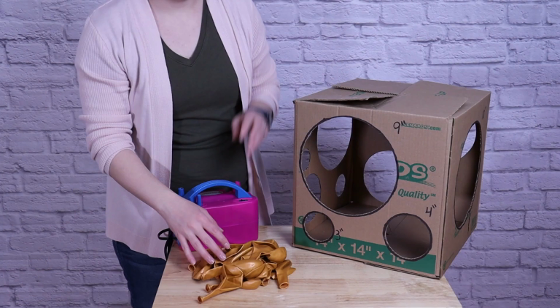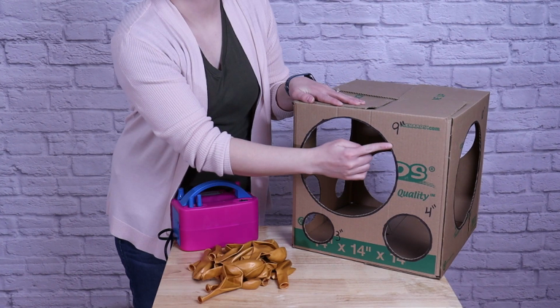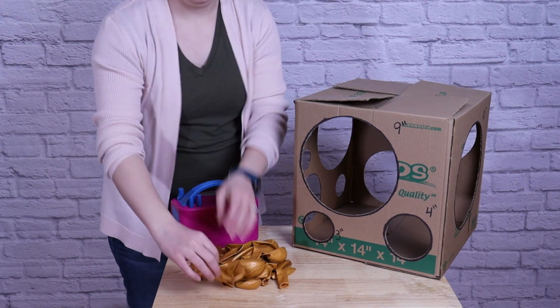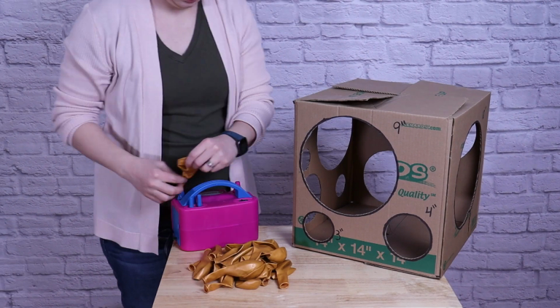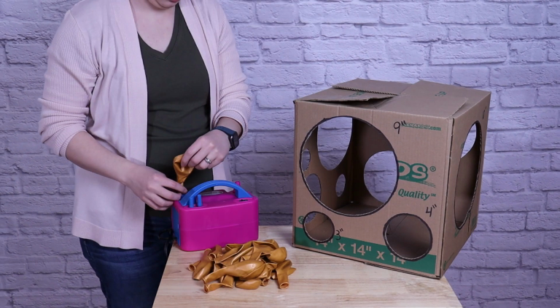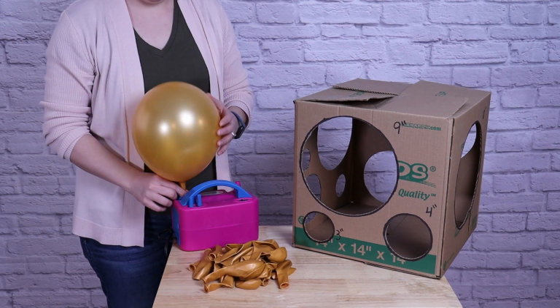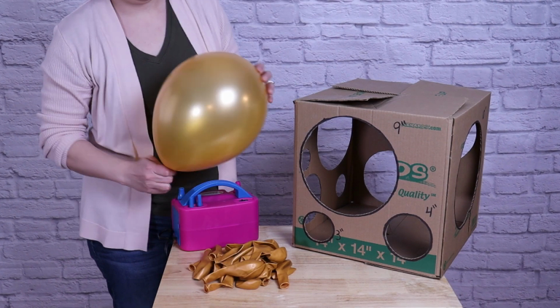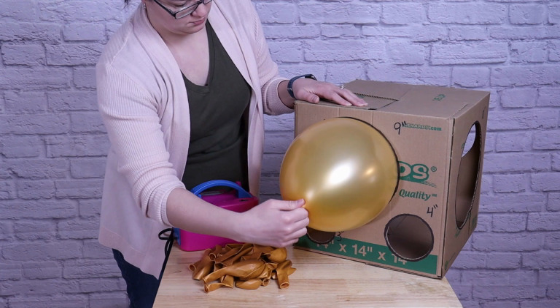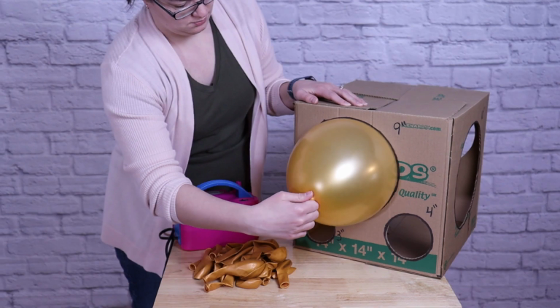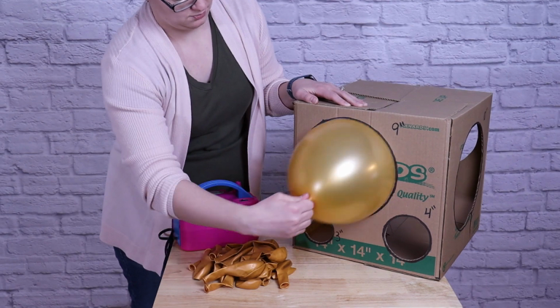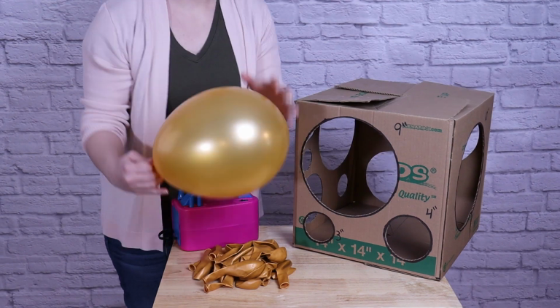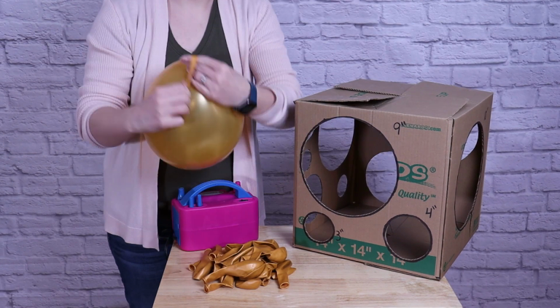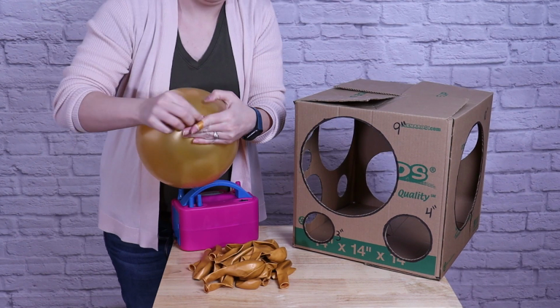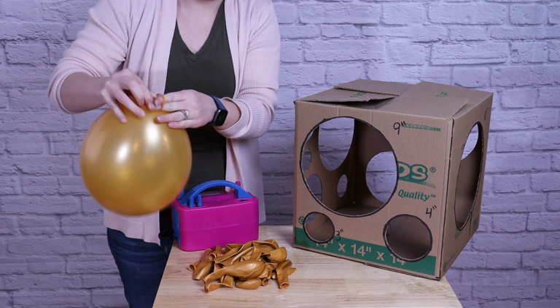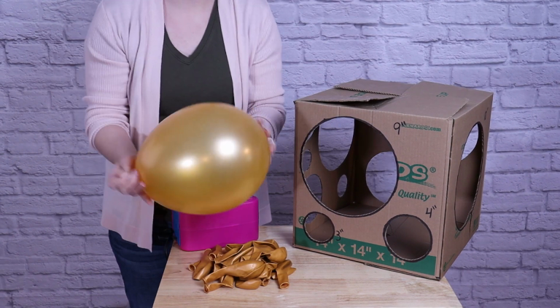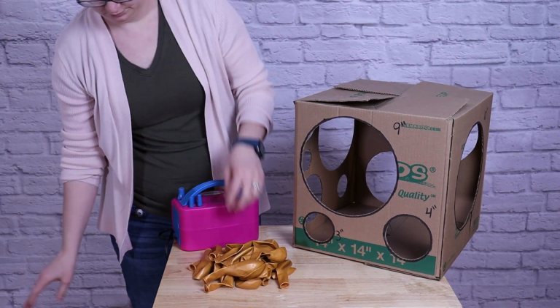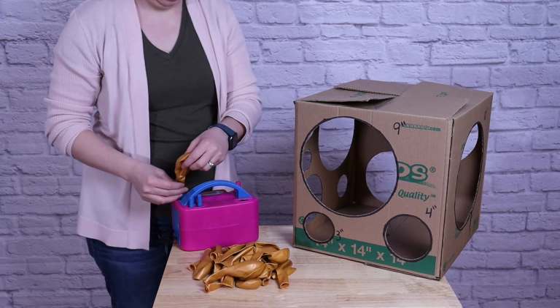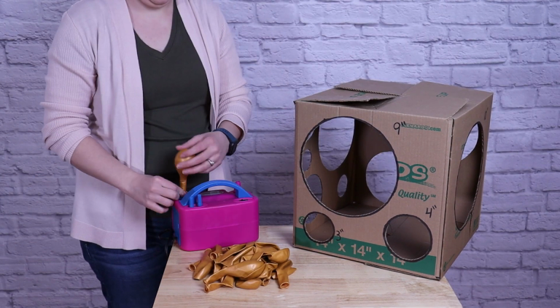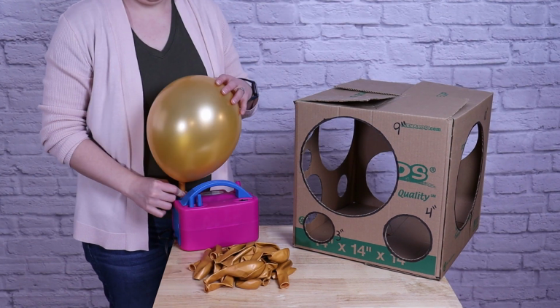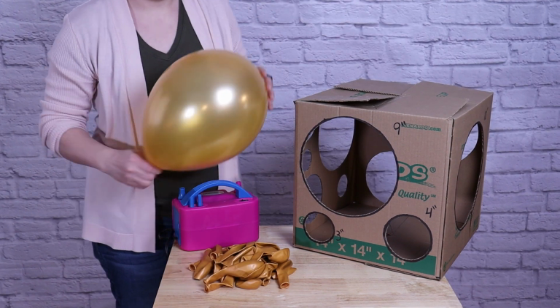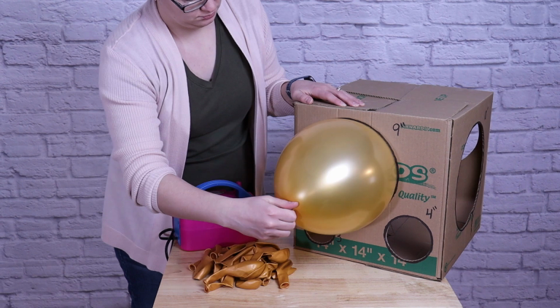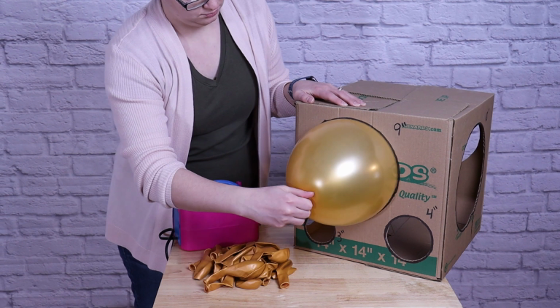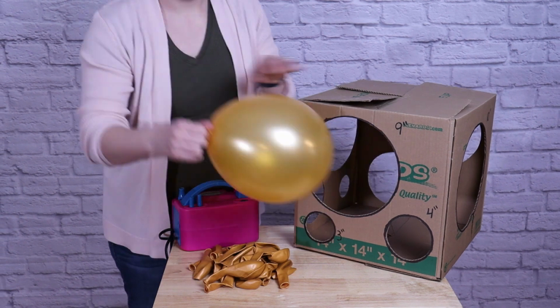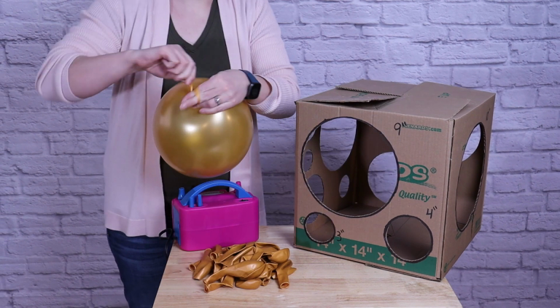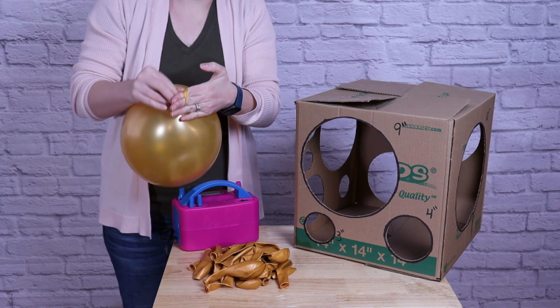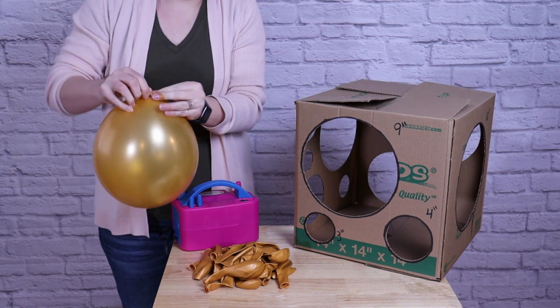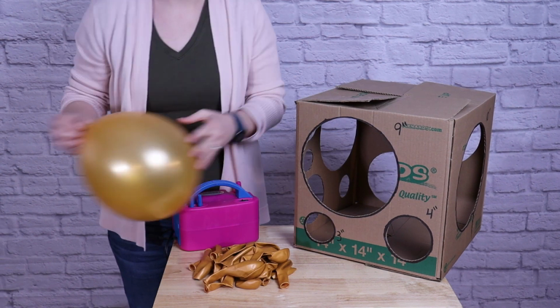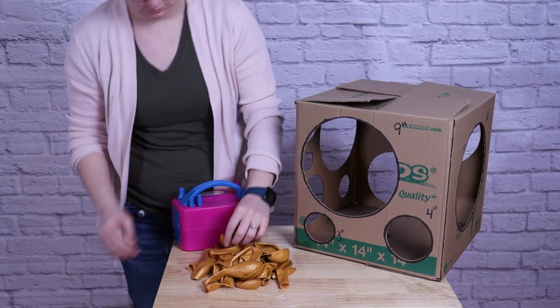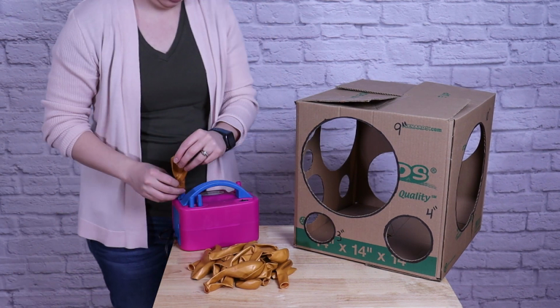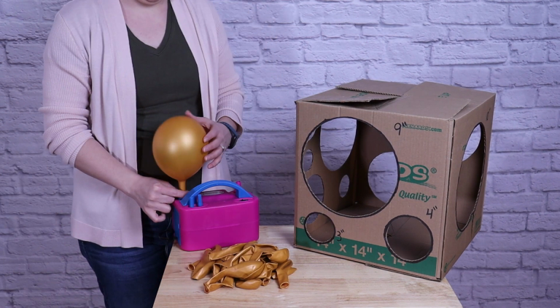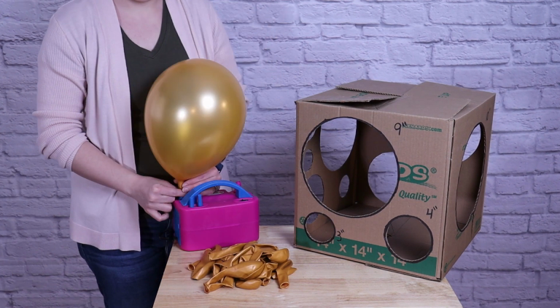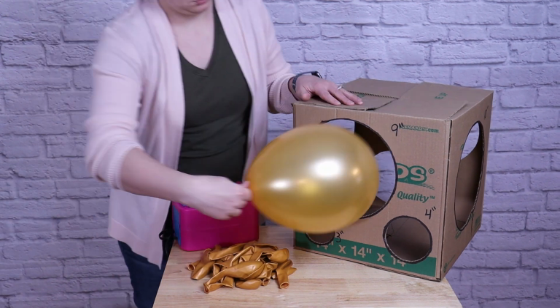I'm starting off by inflating all of my gold balloons. You're going to have 8 balloons in each size: 8 at 9 inch, 8 at 7 inch, and 8 inflated to 6 inch. I'll just use my balloon sizer box to help me get some nice consistent sizing.